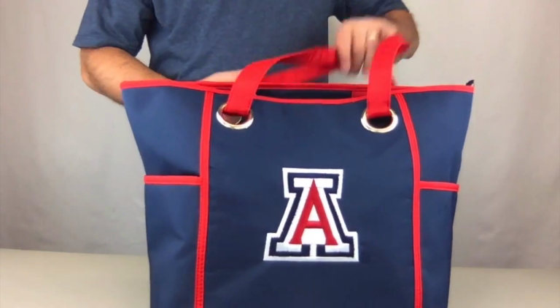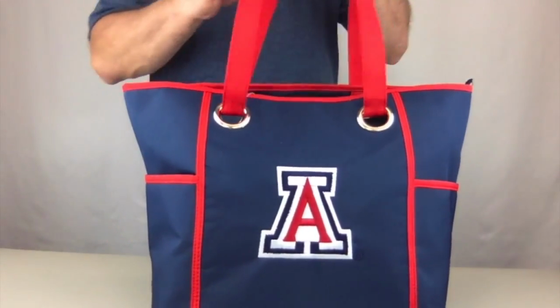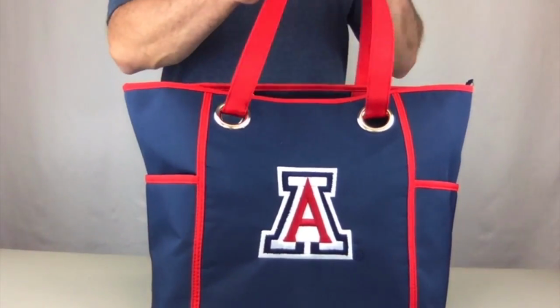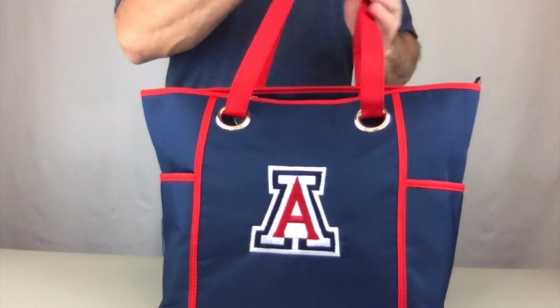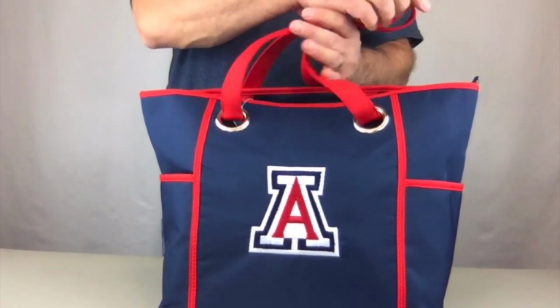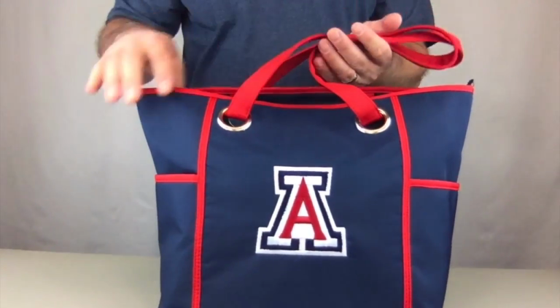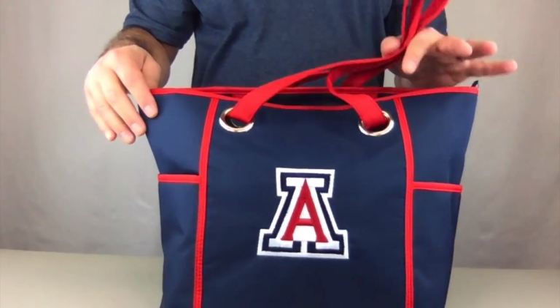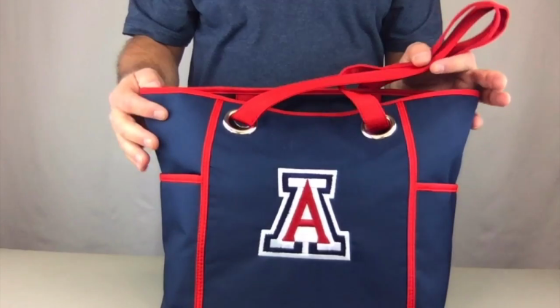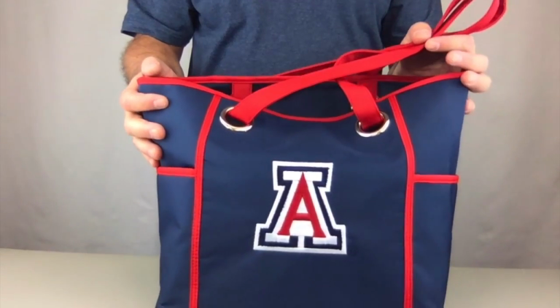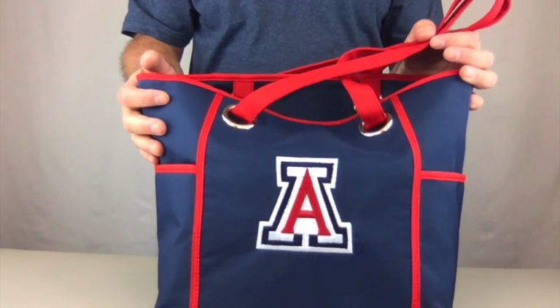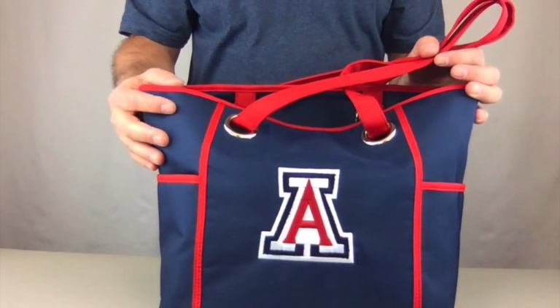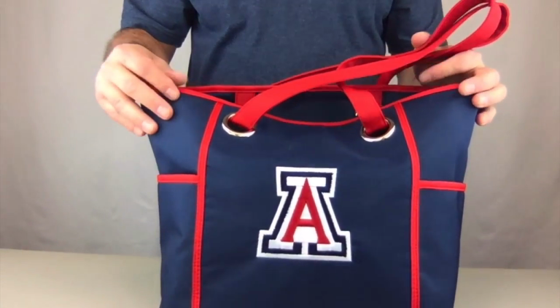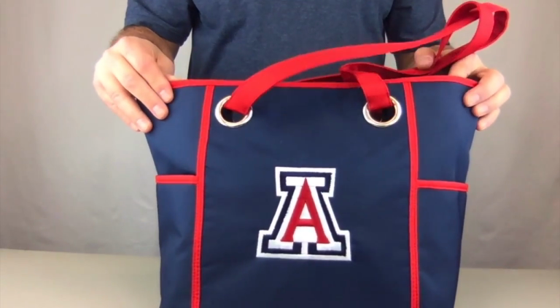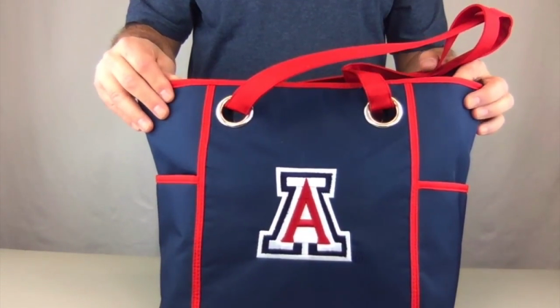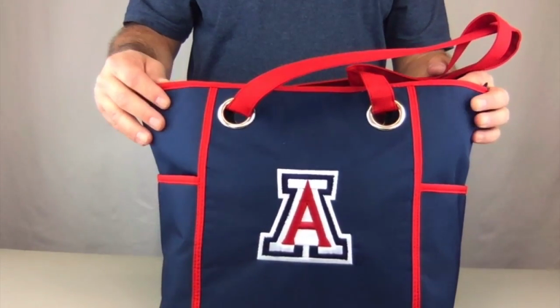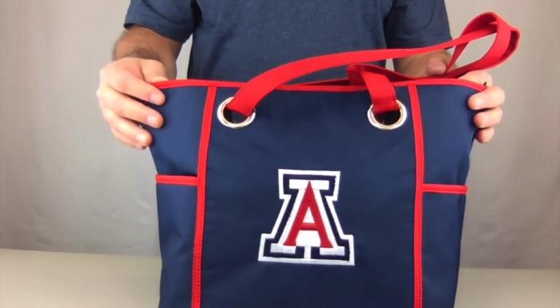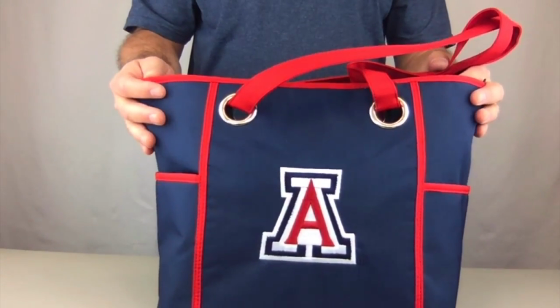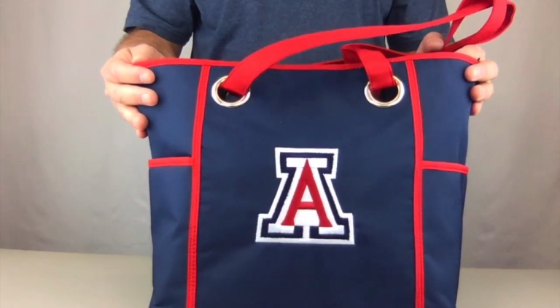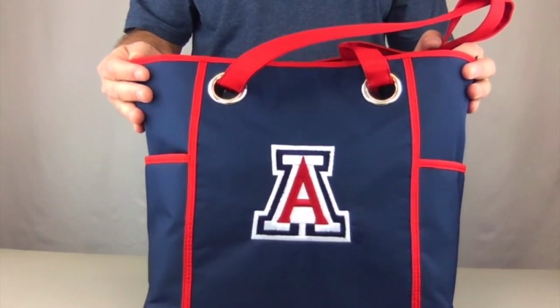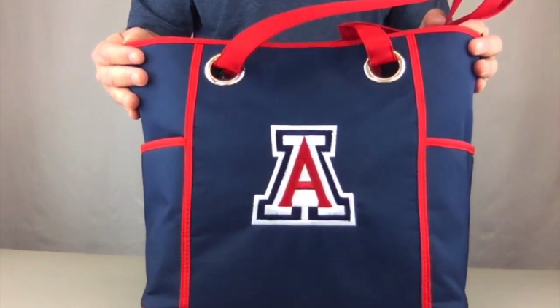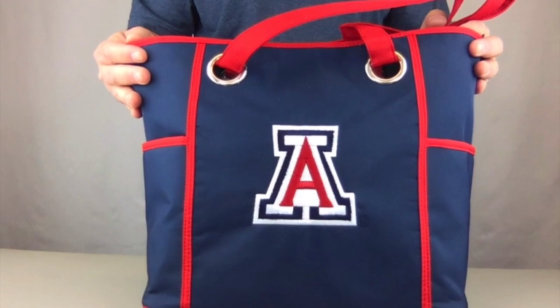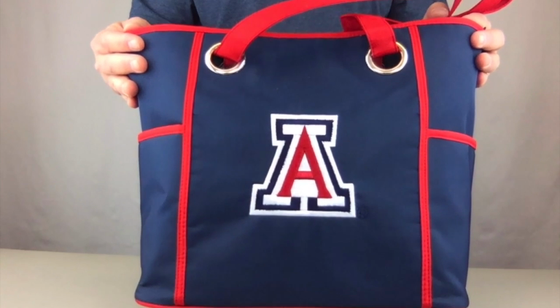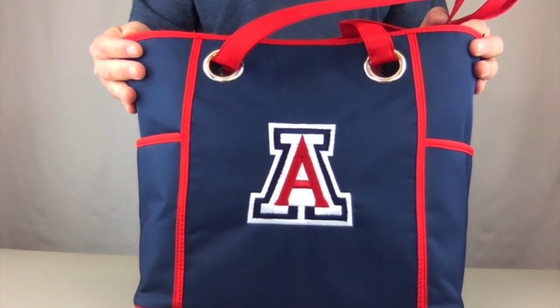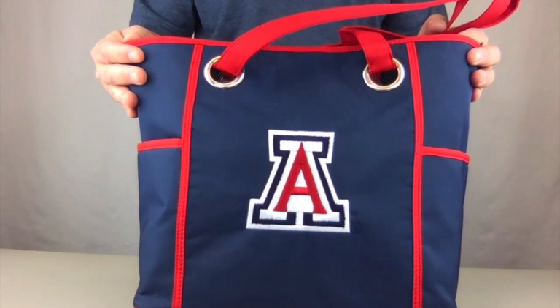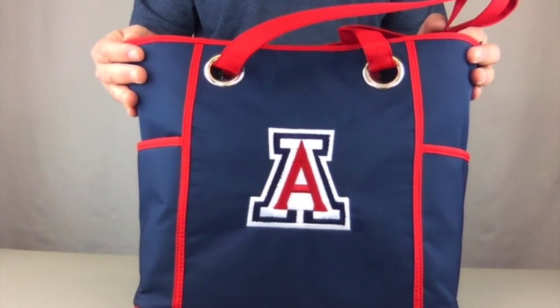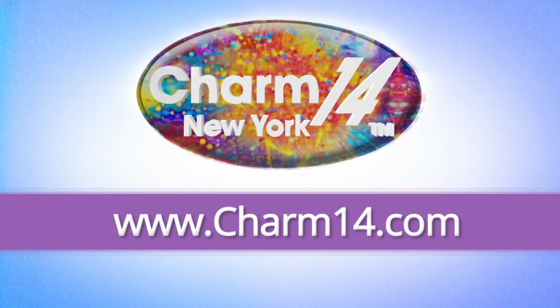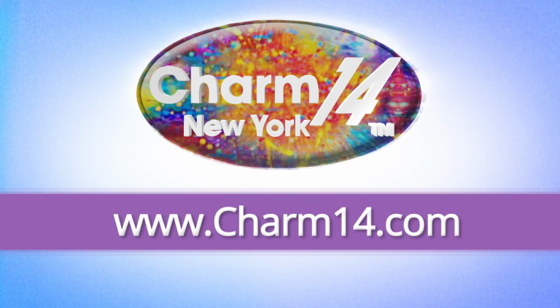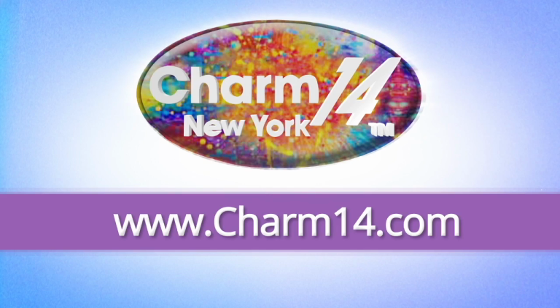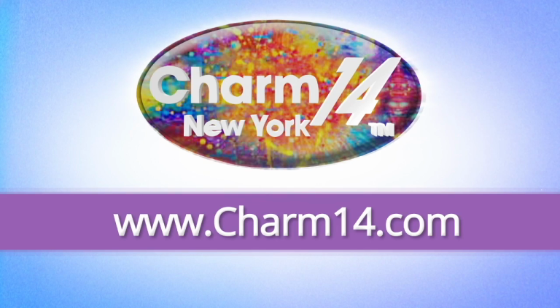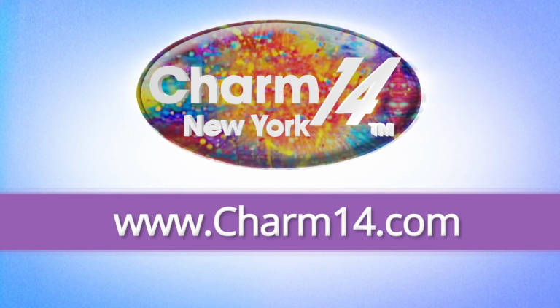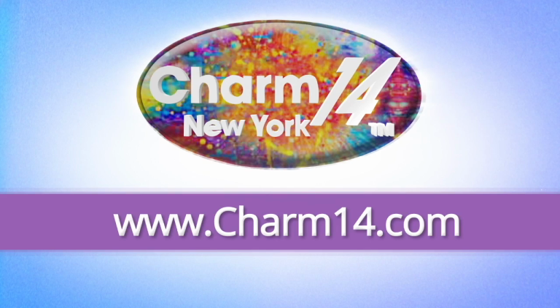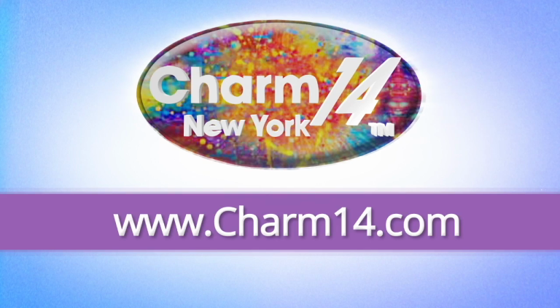These bags are licensed by Little Earth, made exclusively for Charm 14. They're available in NFL, Major League Baseball, and college licenses. Visit Charm14.com and buy yours today.